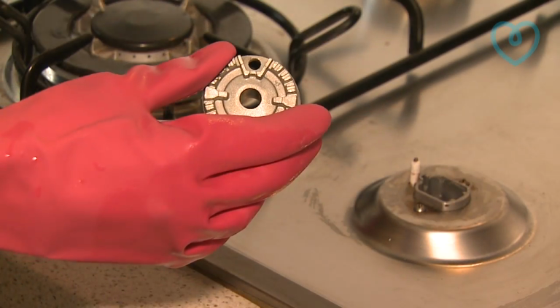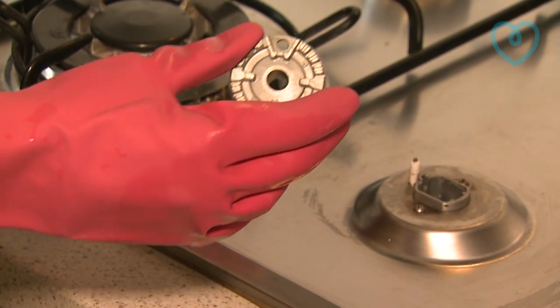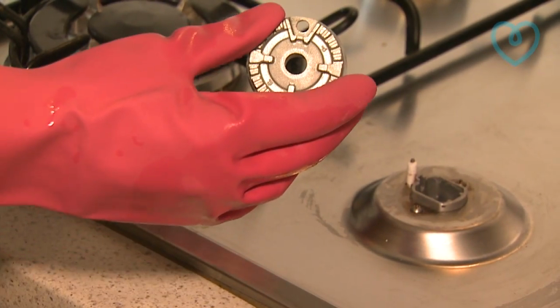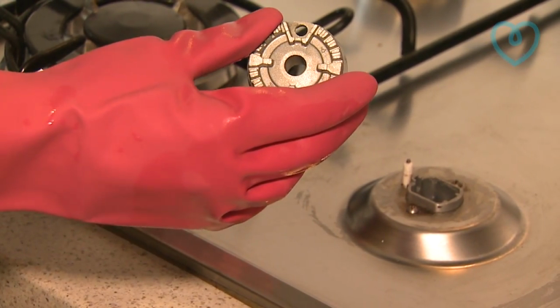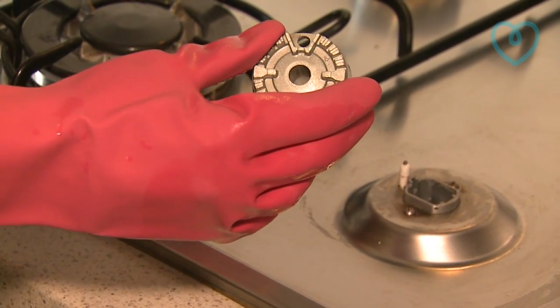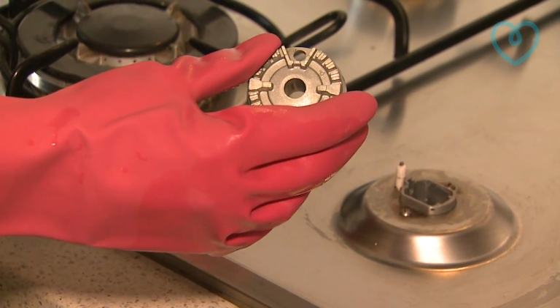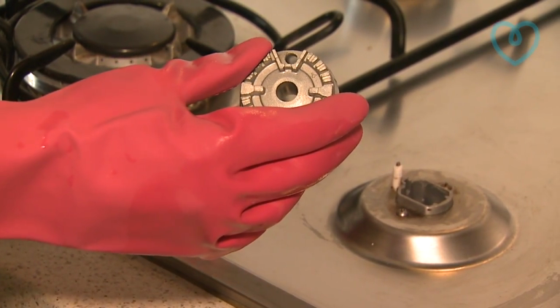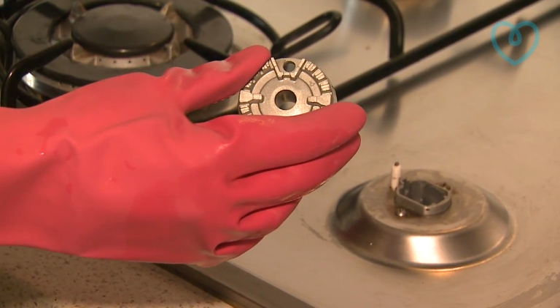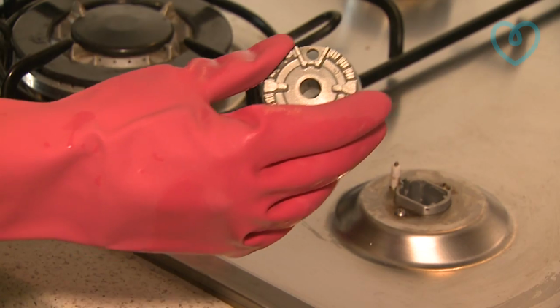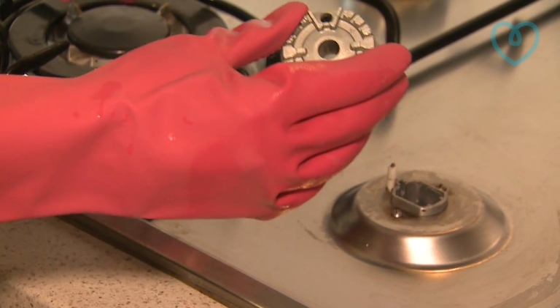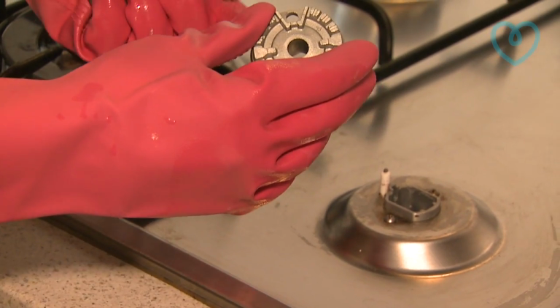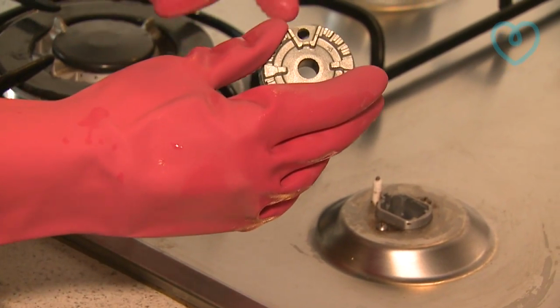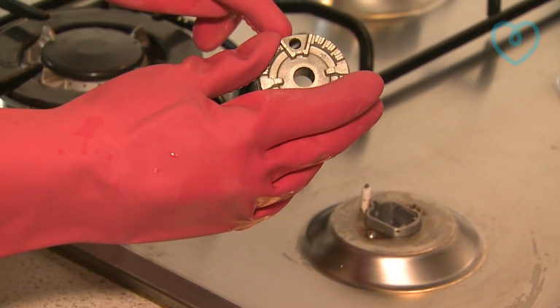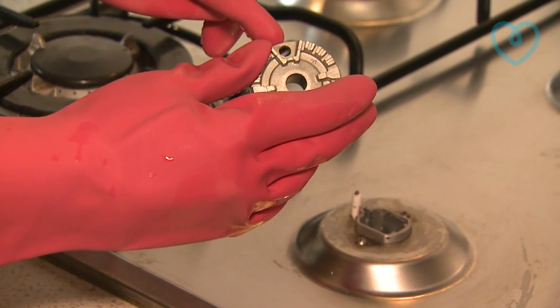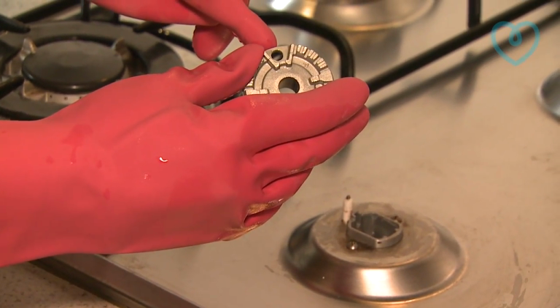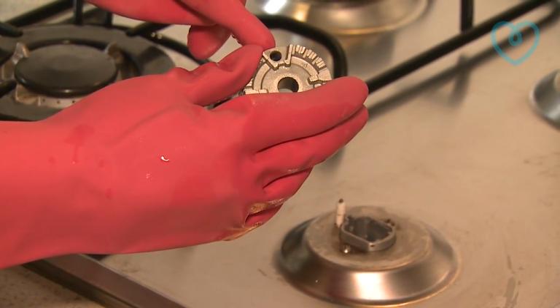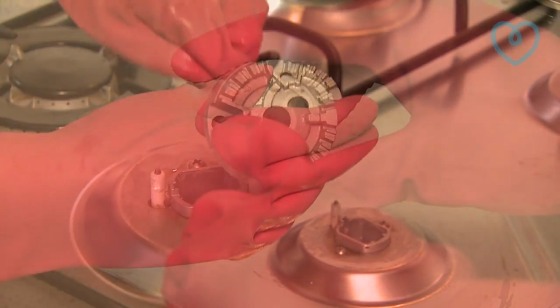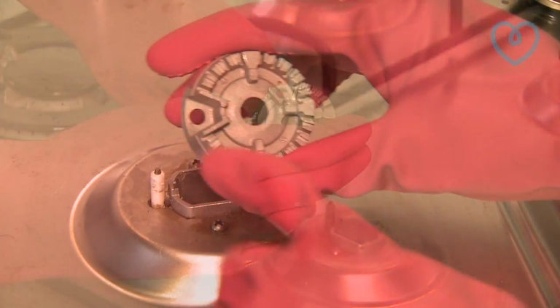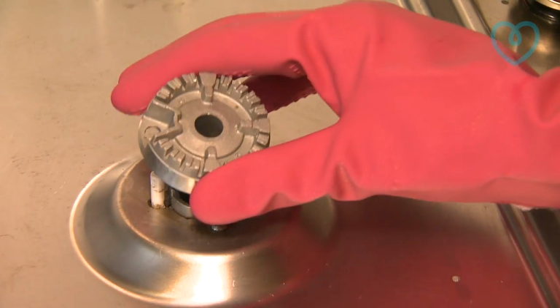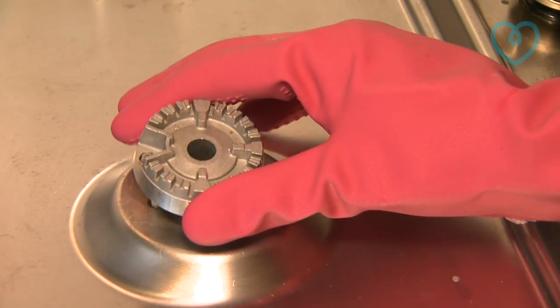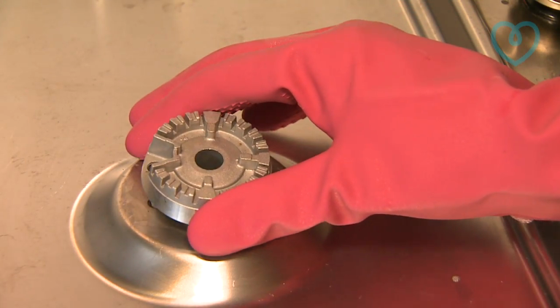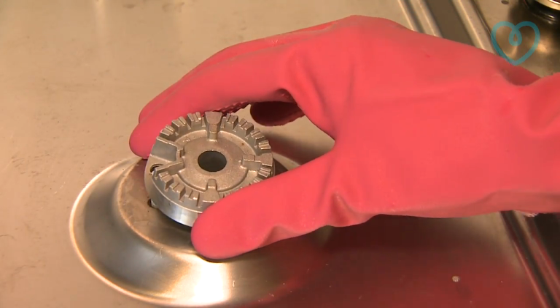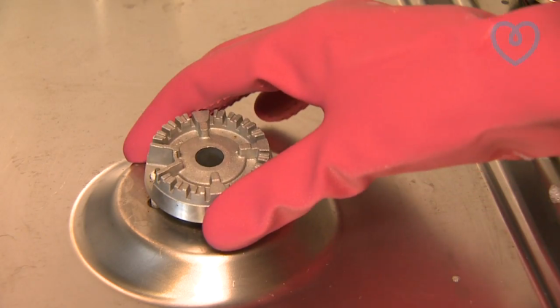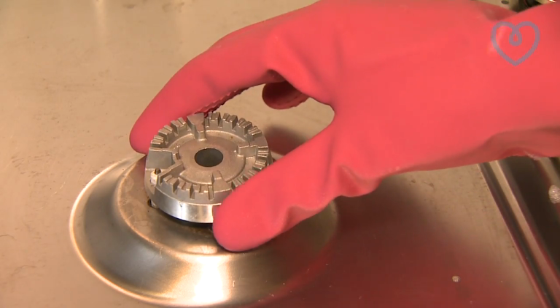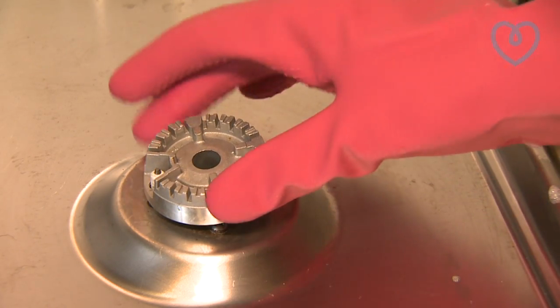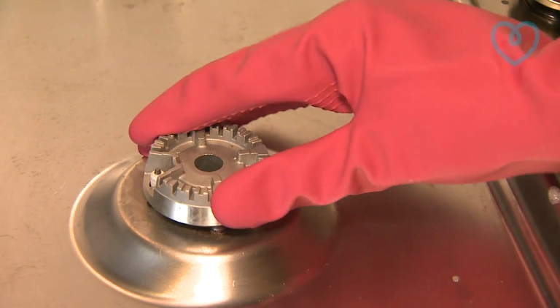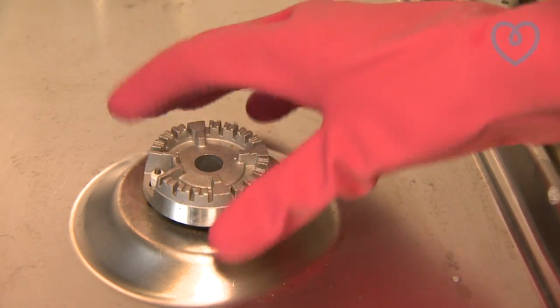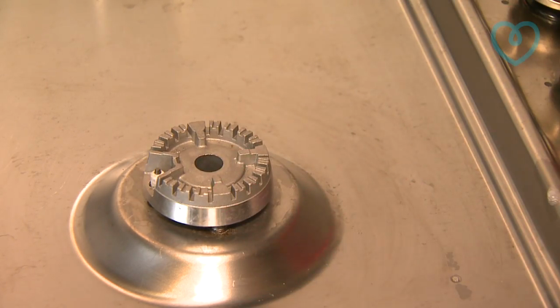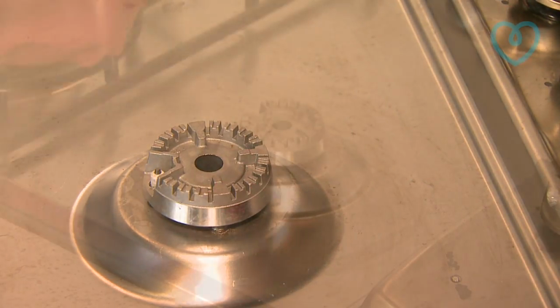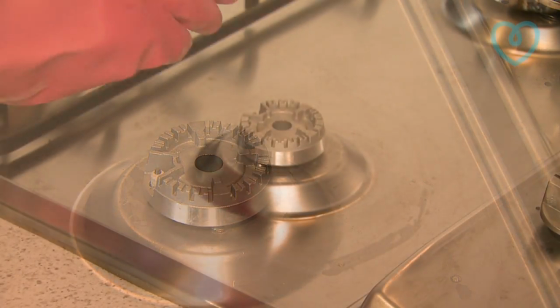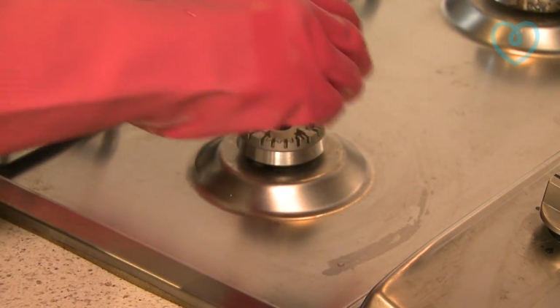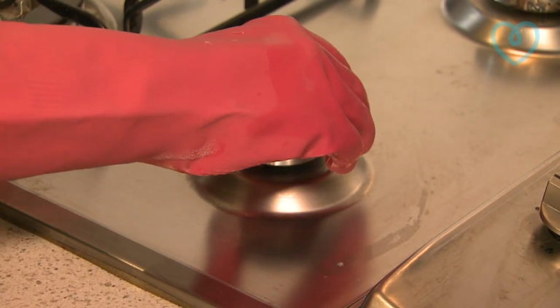Once you've cleaned and dried the jet, you need to line it up. There's a hole here that should match up with the igniter. You just place it on and pop the top on.